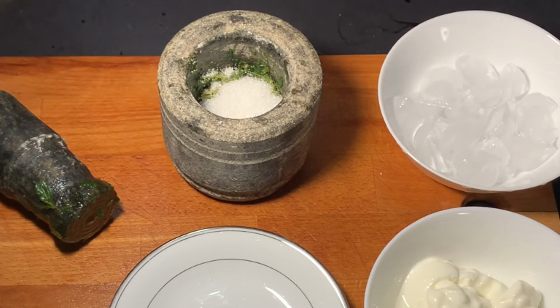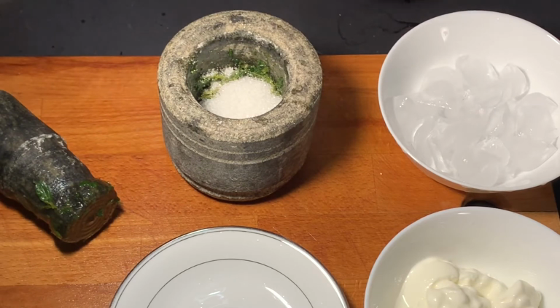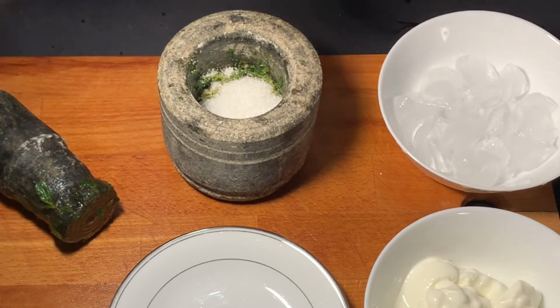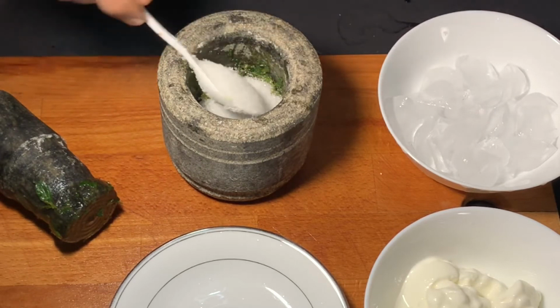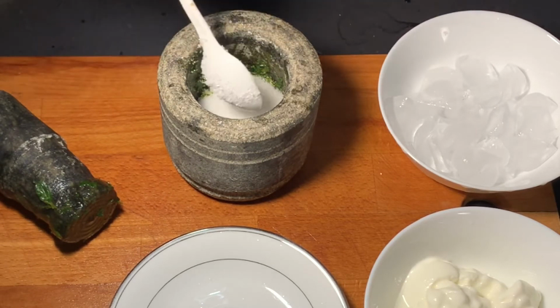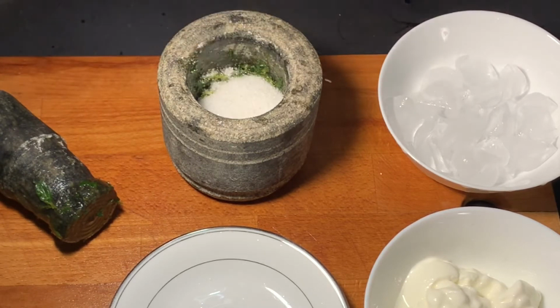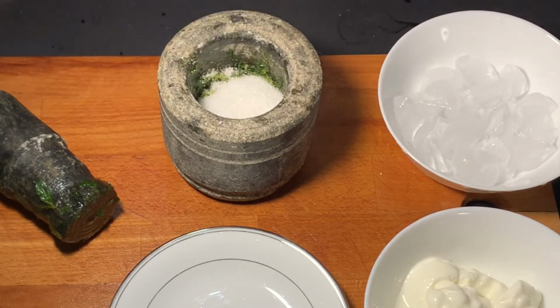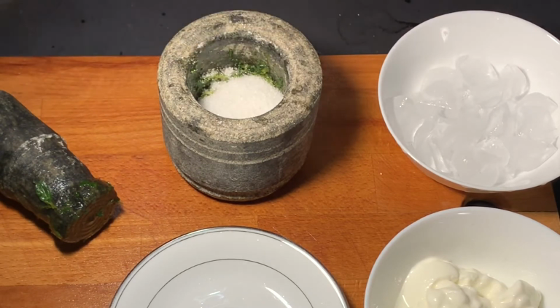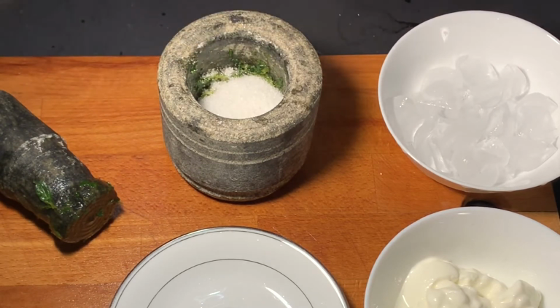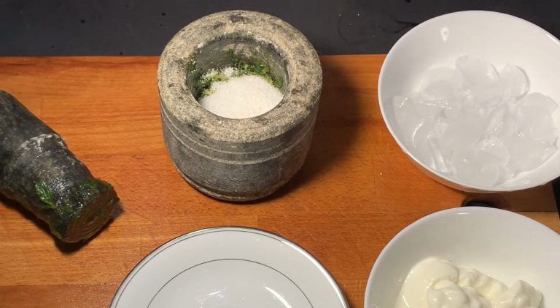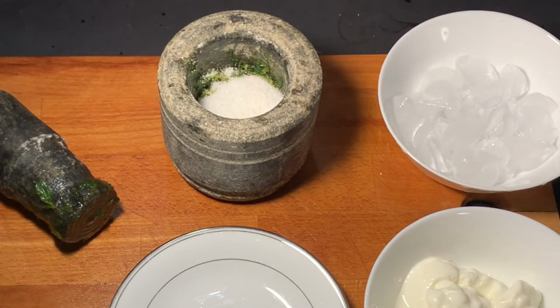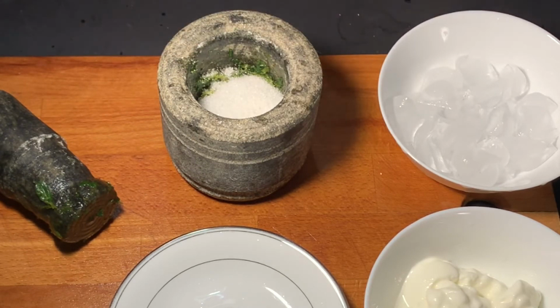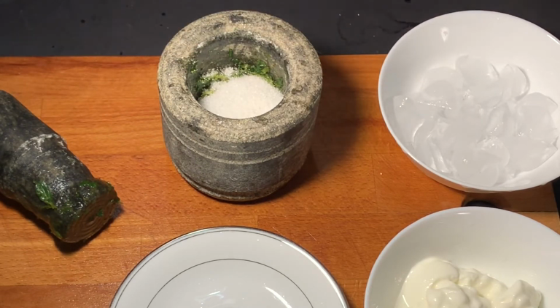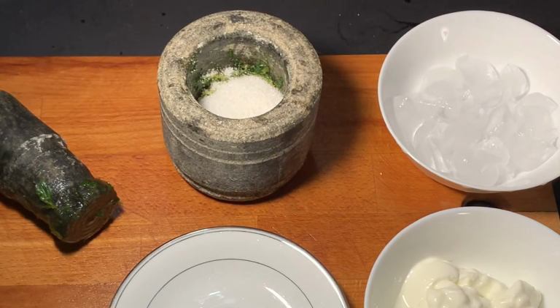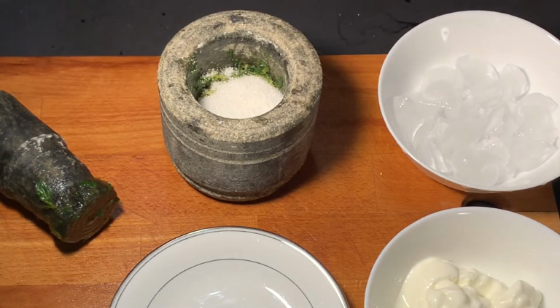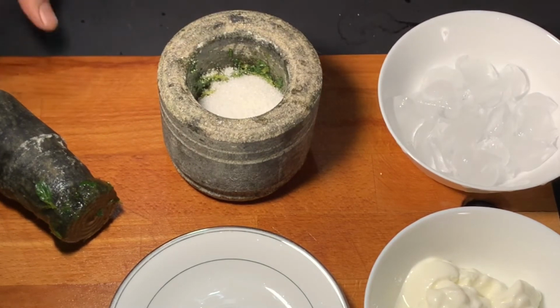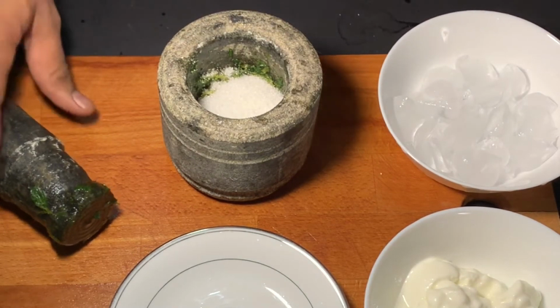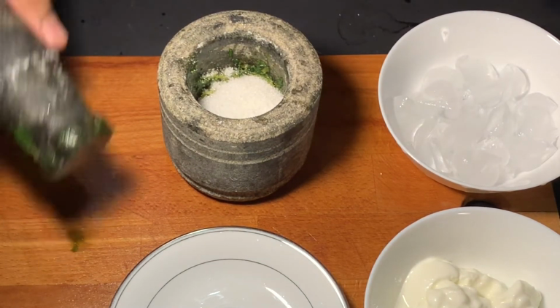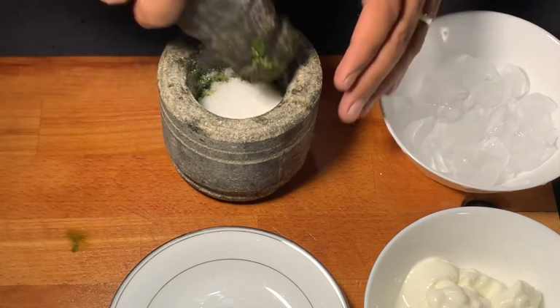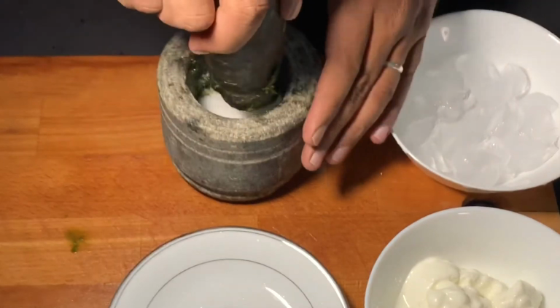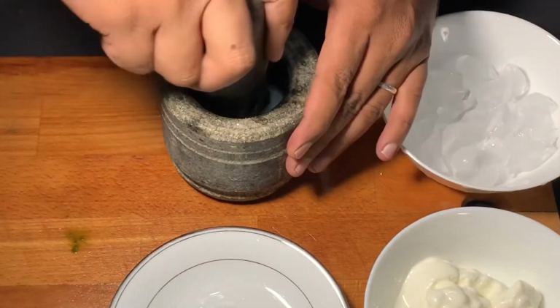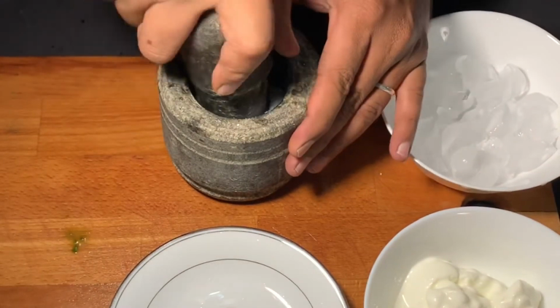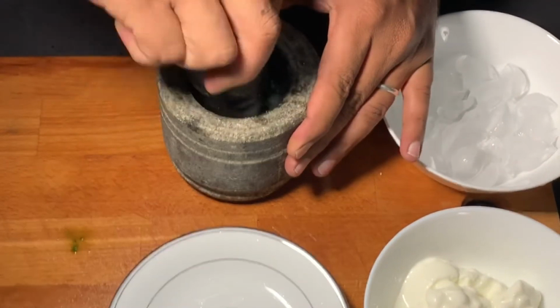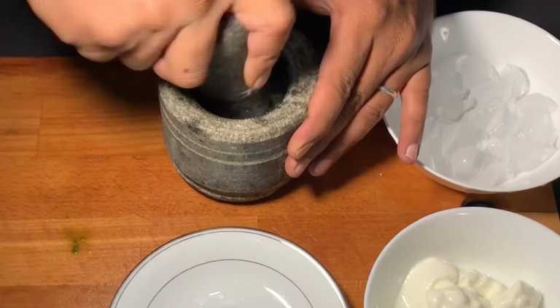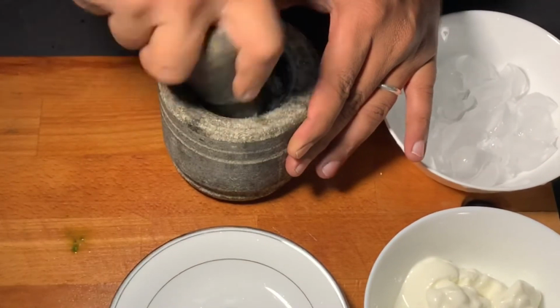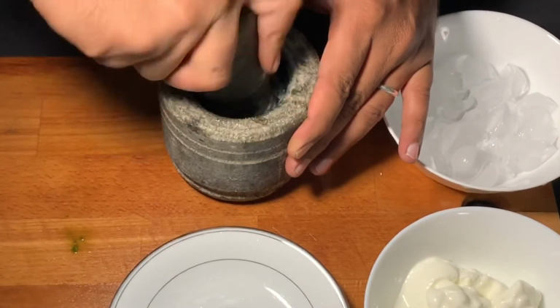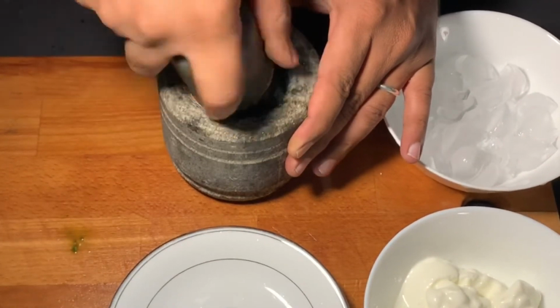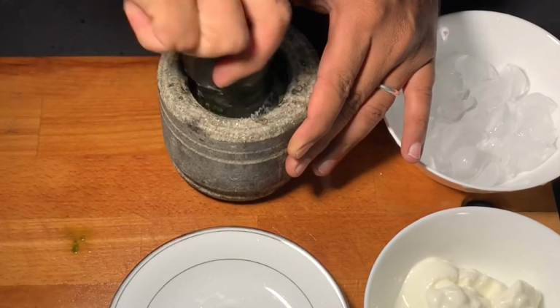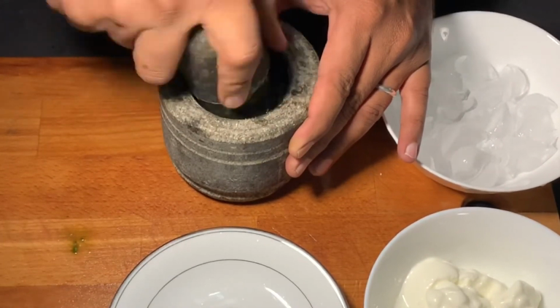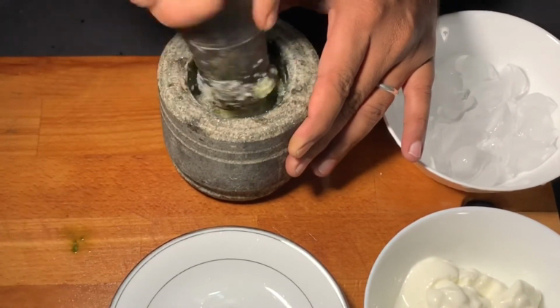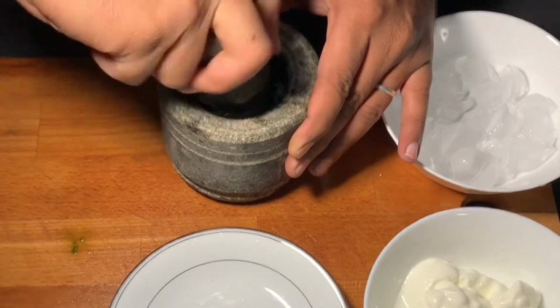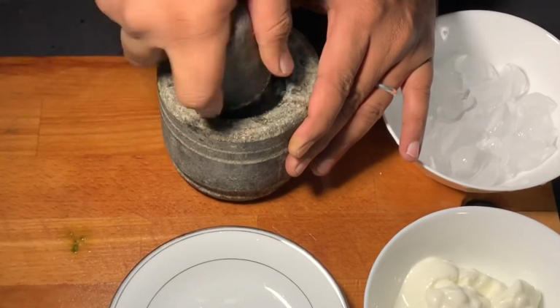I will add 3 tbsp of sugar, then 1 tbsp of sugar, then 1 tbsp of sugar.